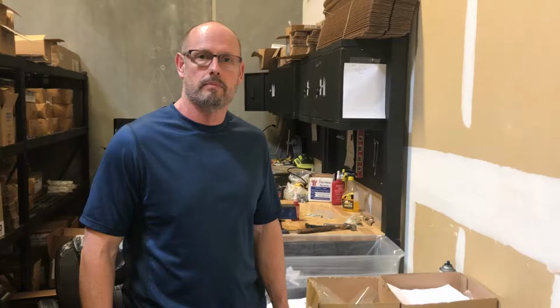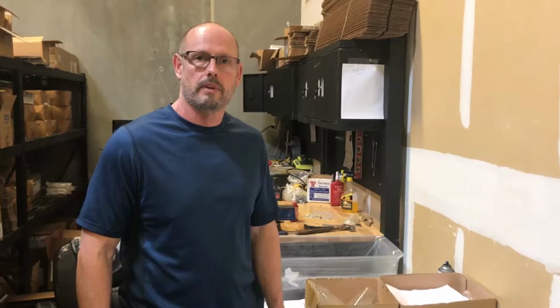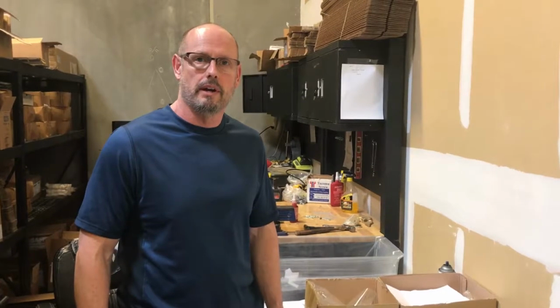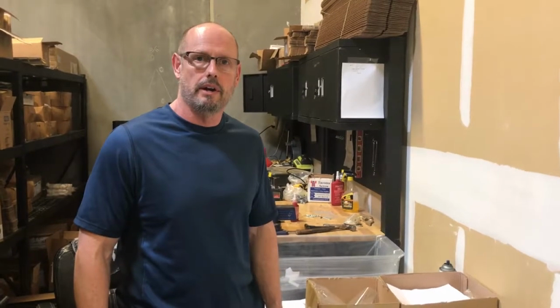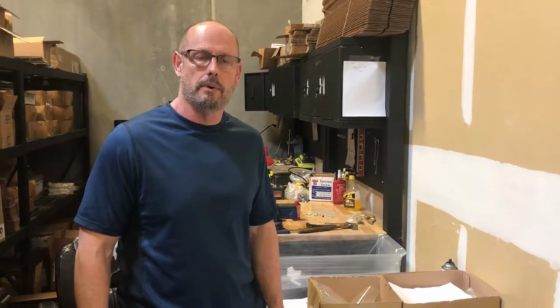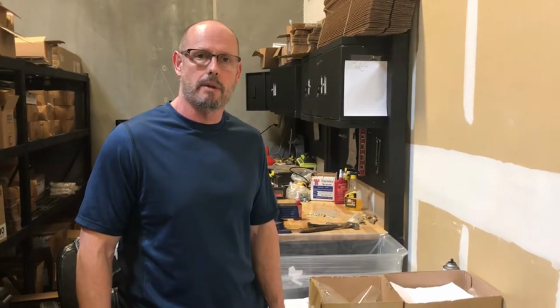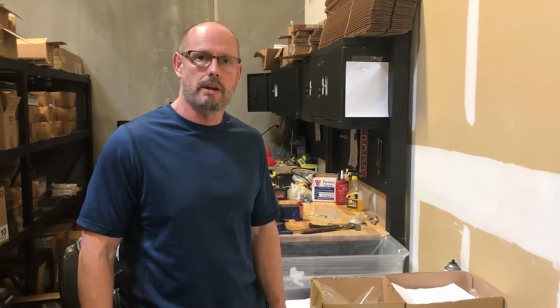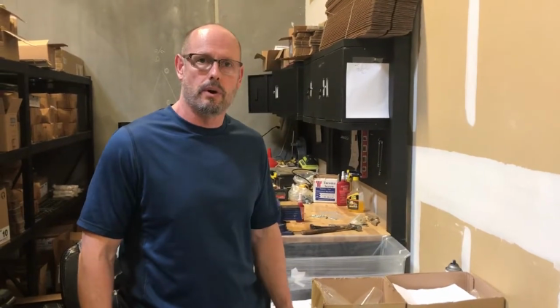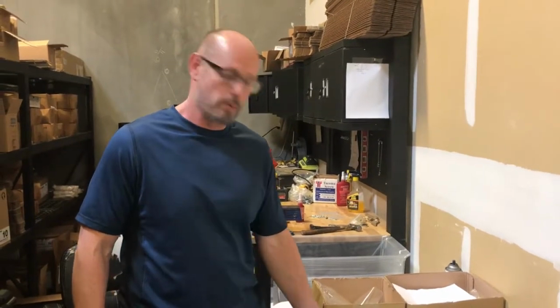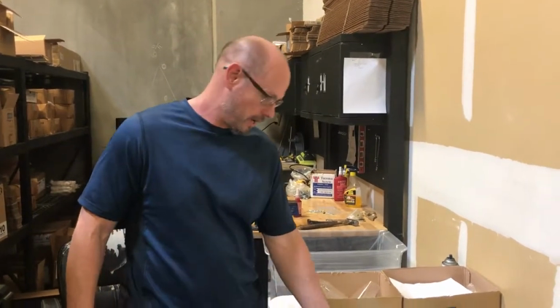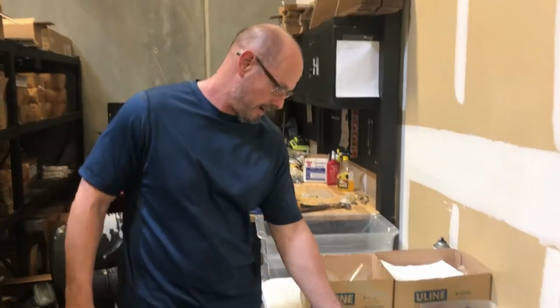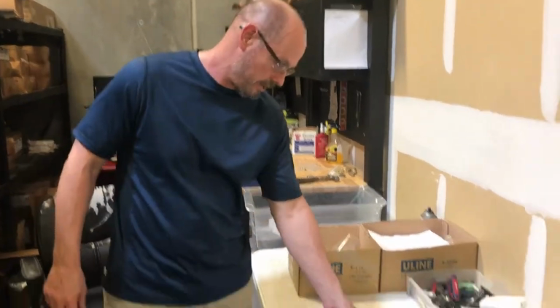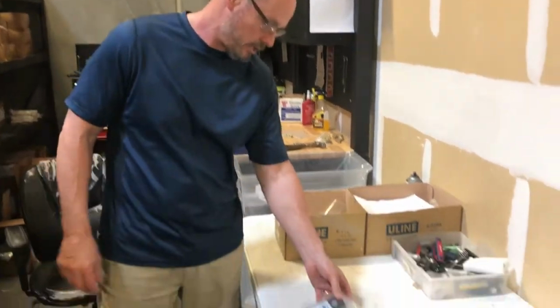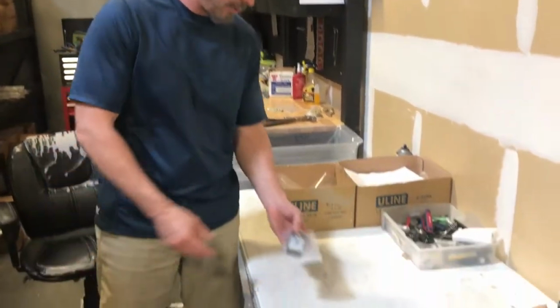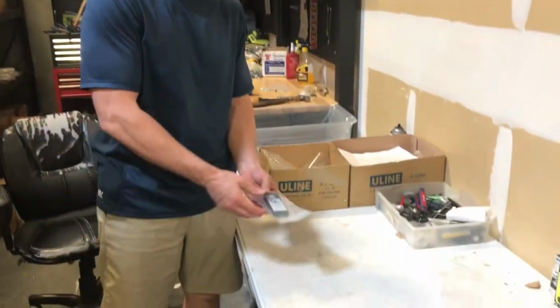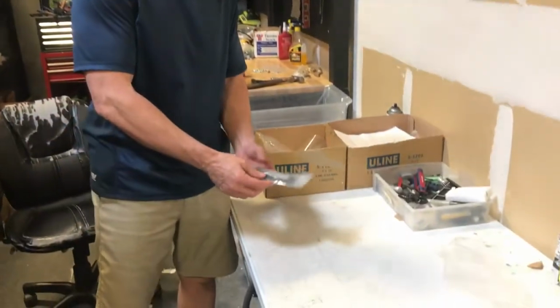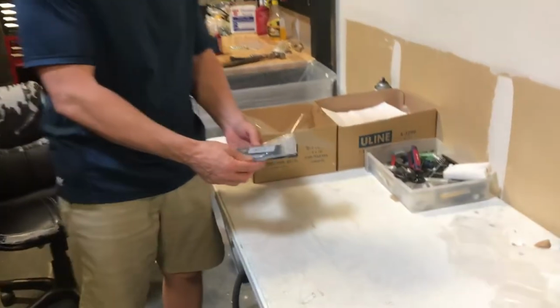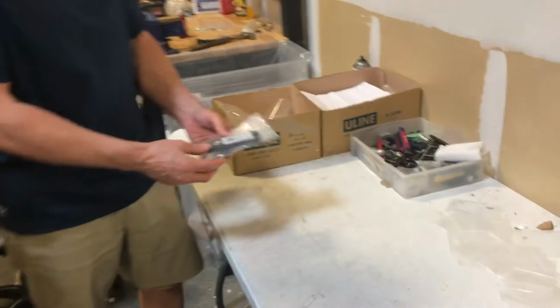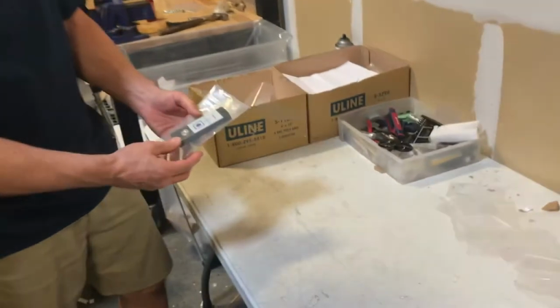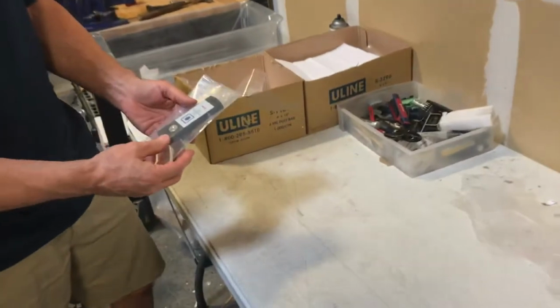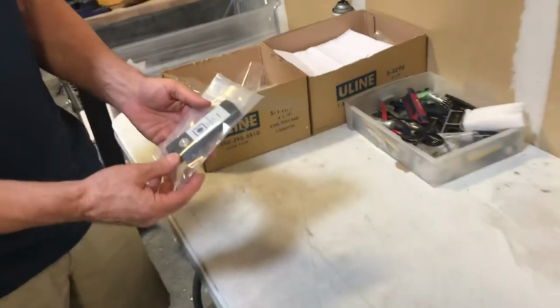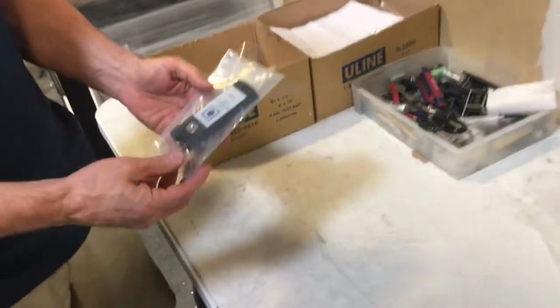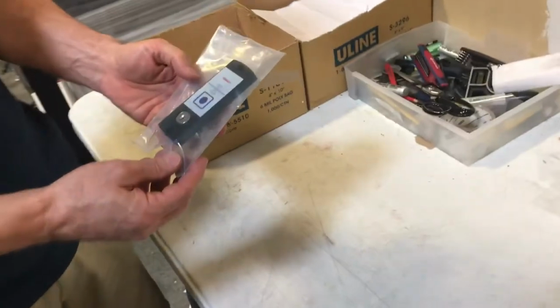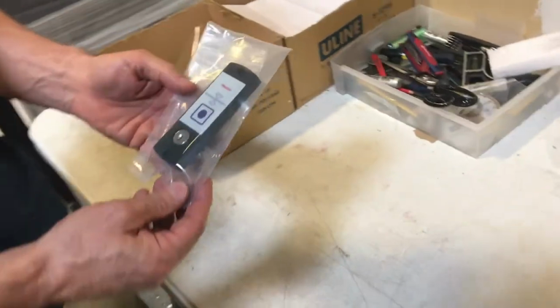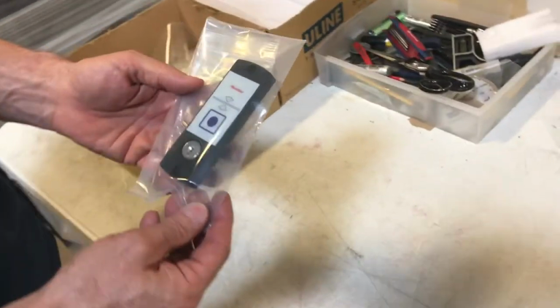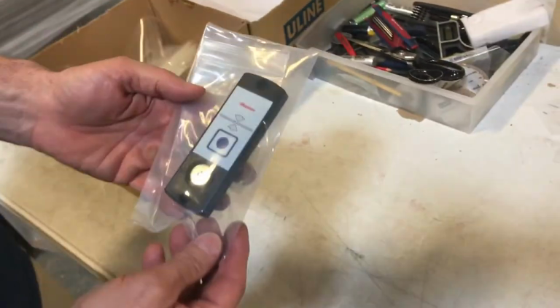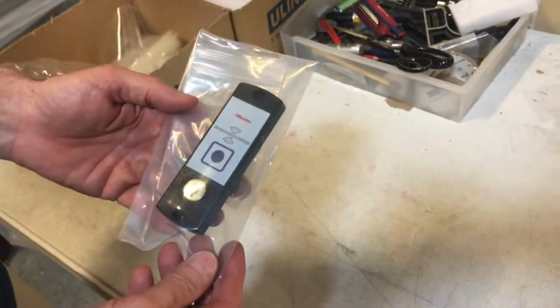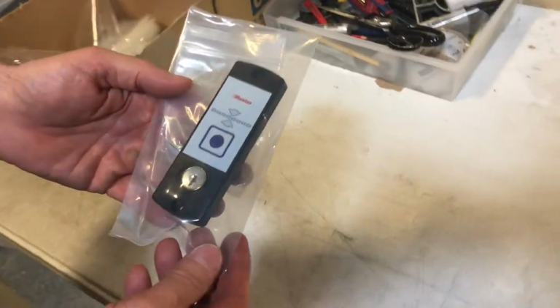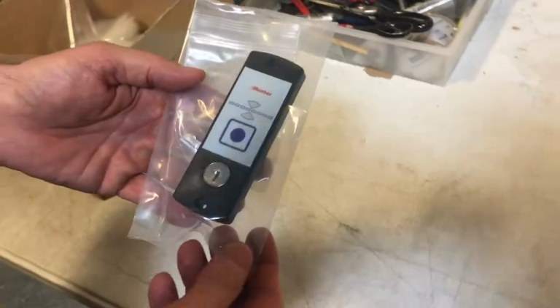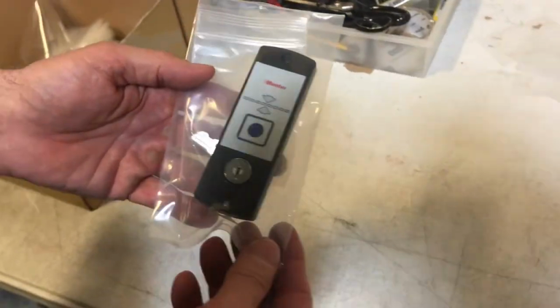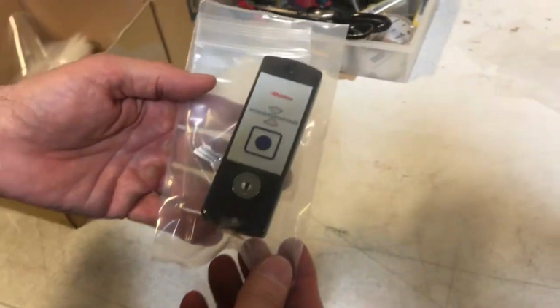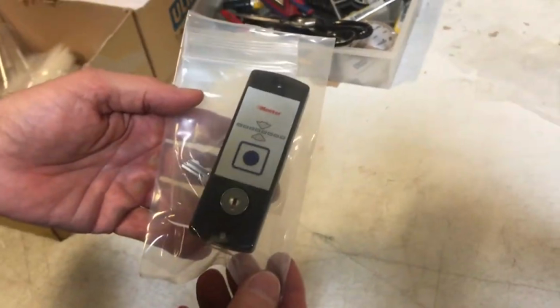Hi, Gary here with Automatic Door Hardware. What I have here is a replacement 10 position digital switch.